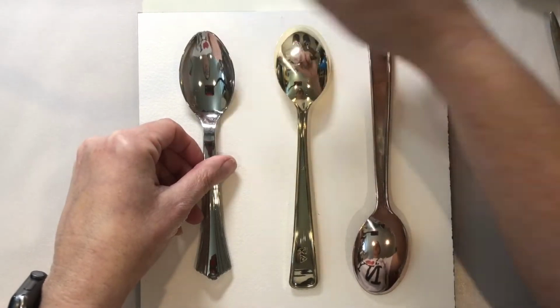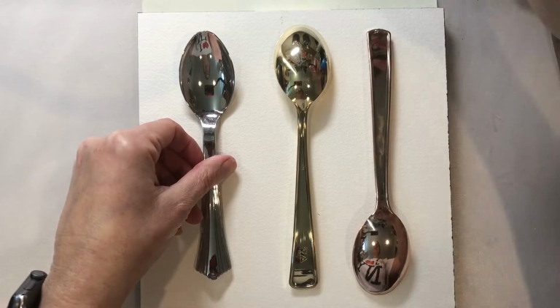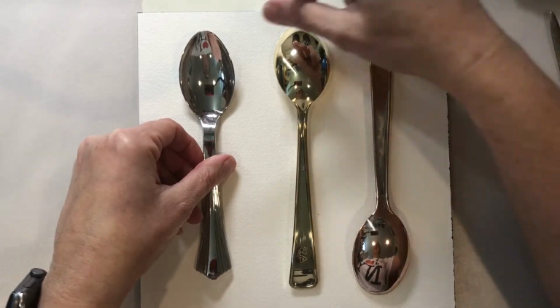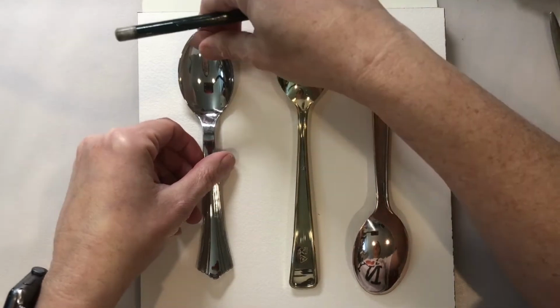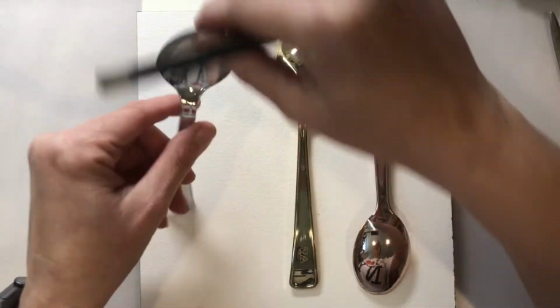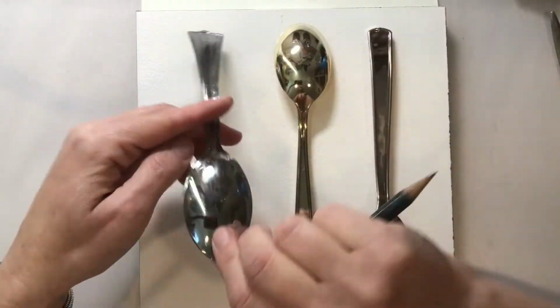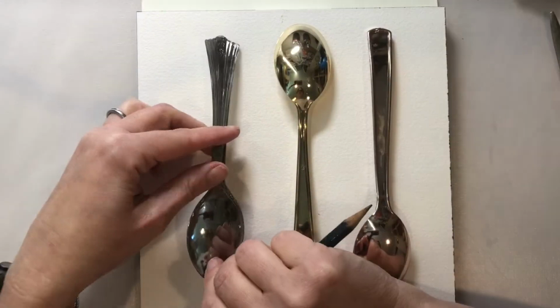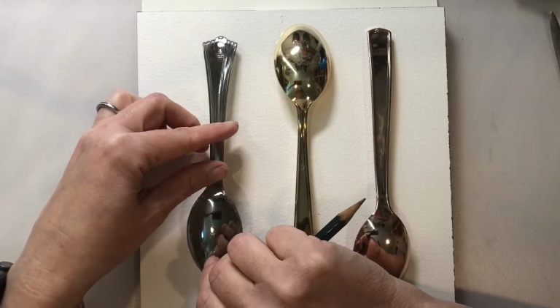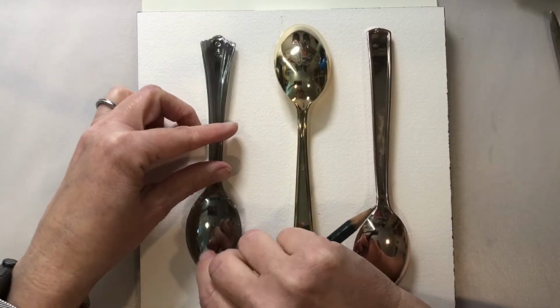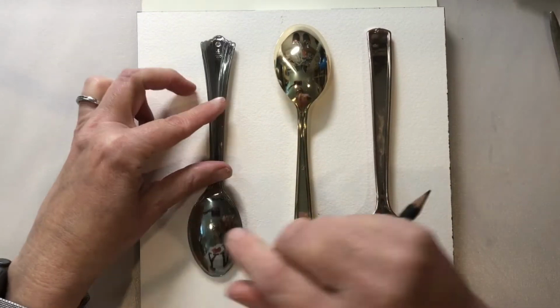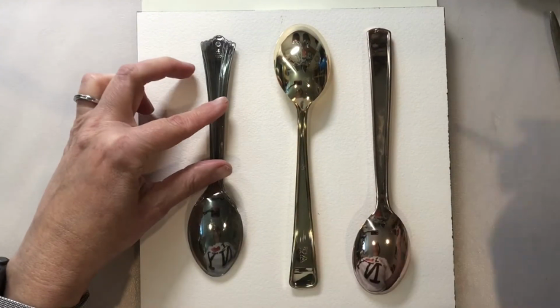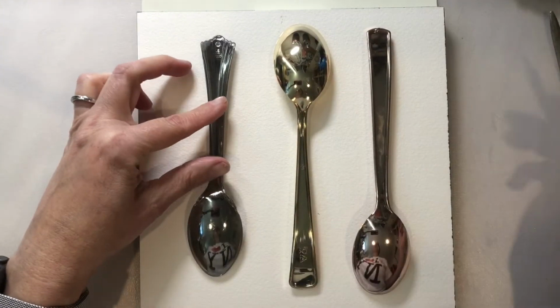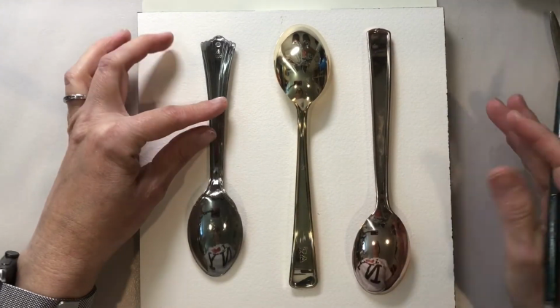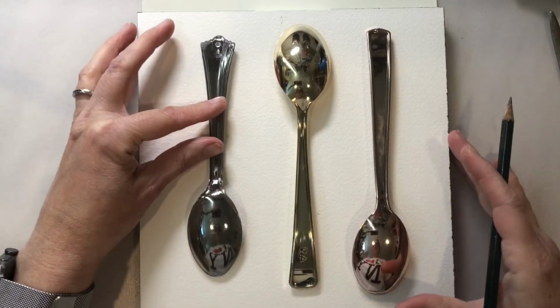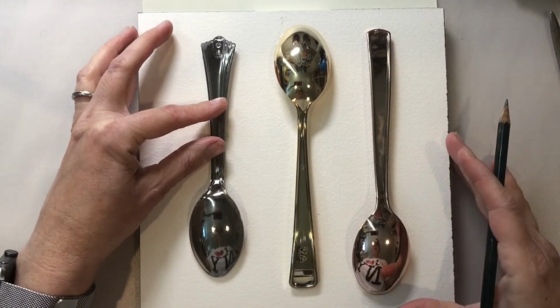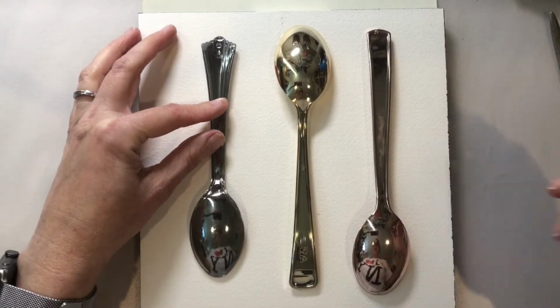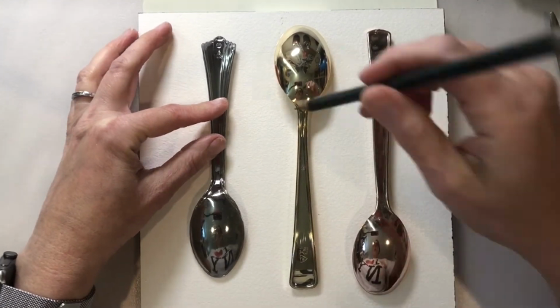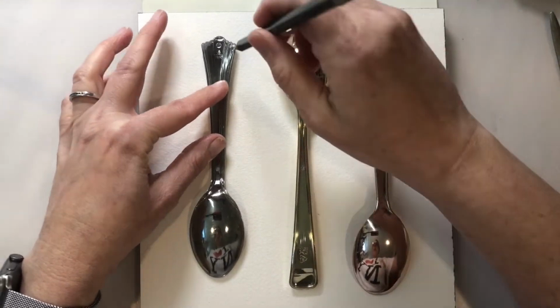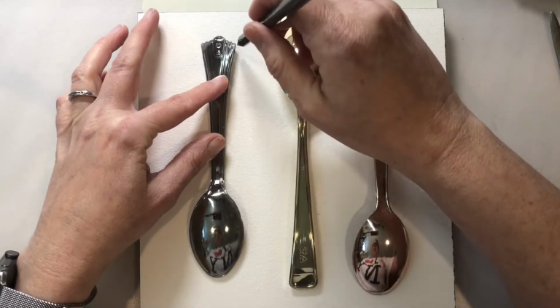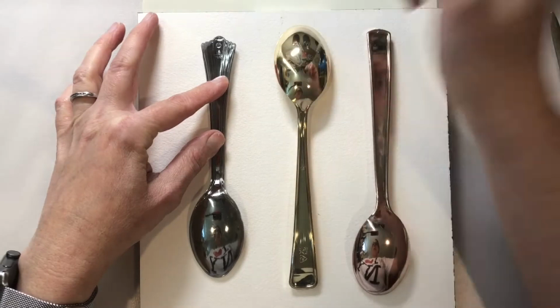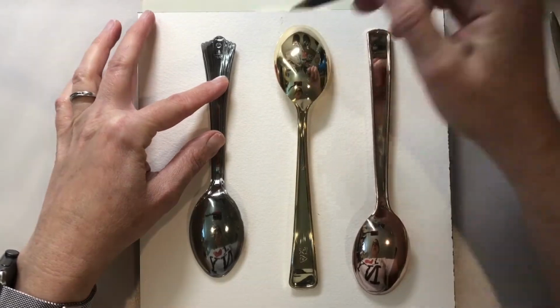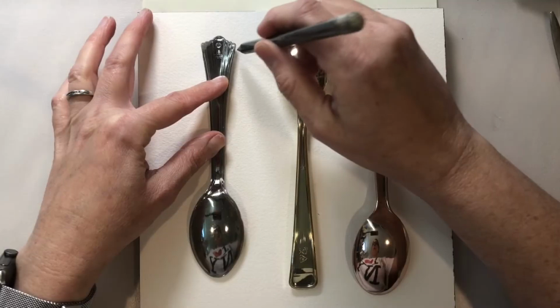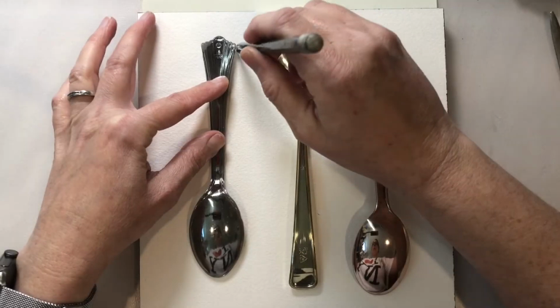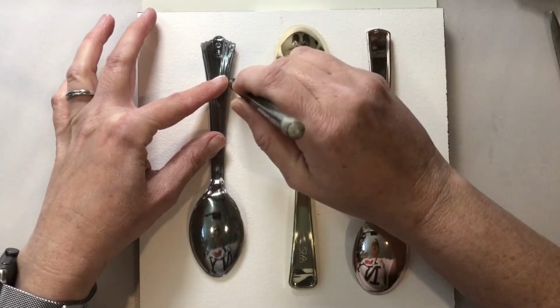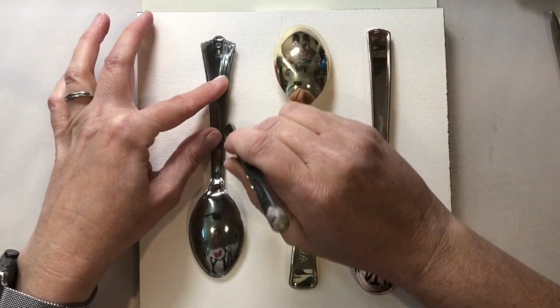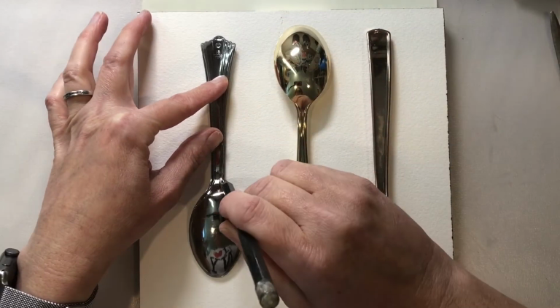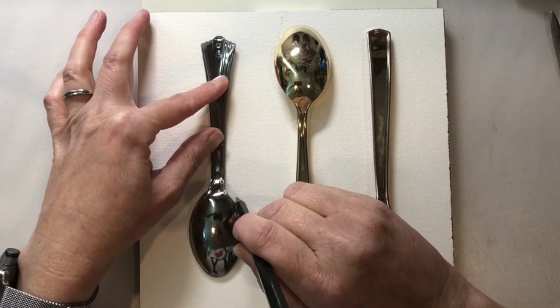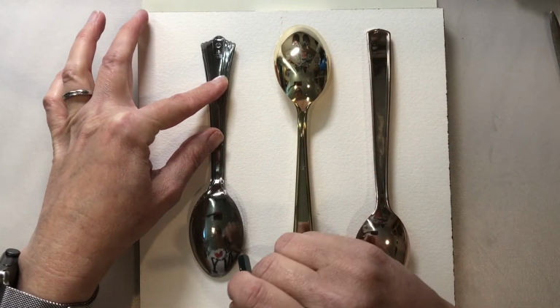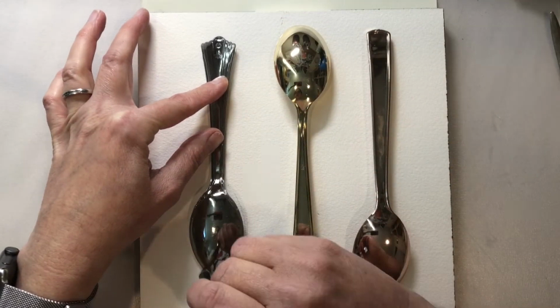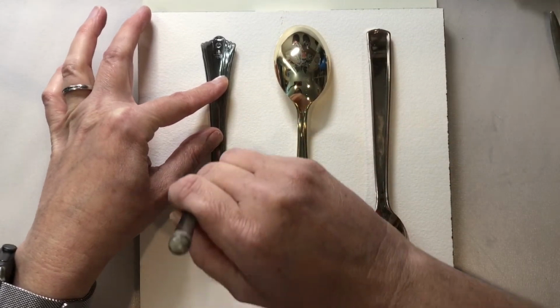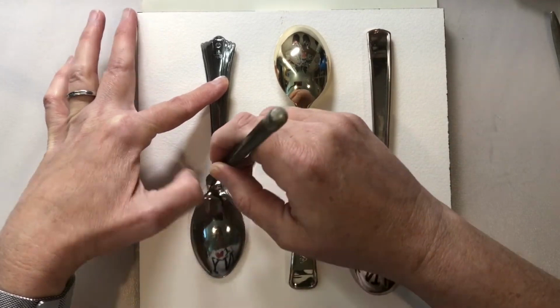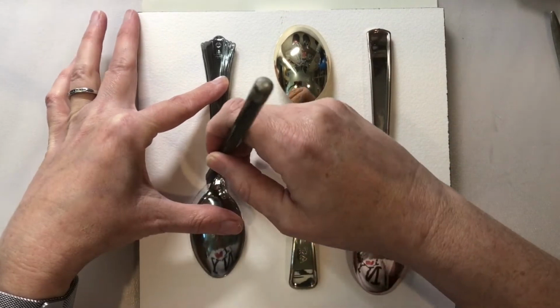If we have the spoon facing up it's going to be harder to get it accurate. So if you actually face it down it's easier to get a pretty accurate tracing around the spoon.